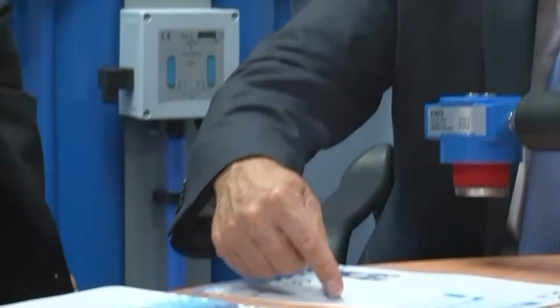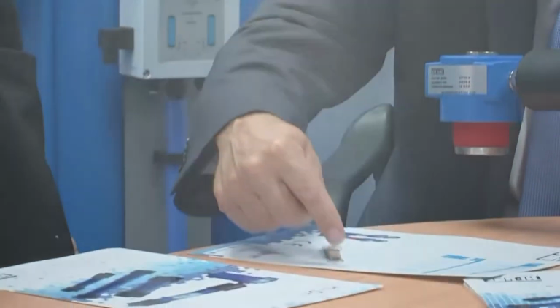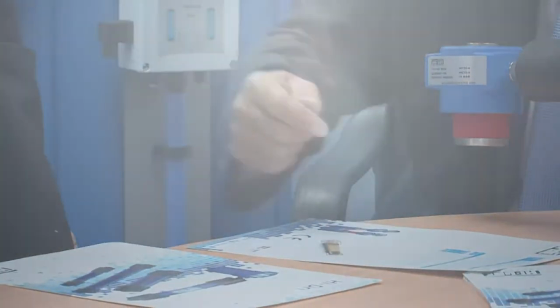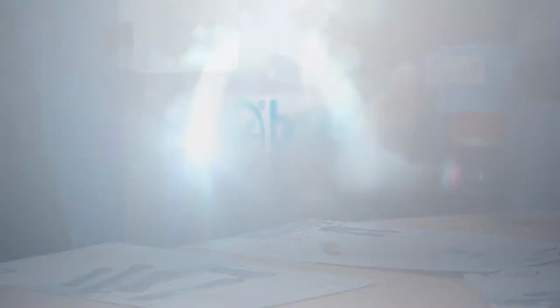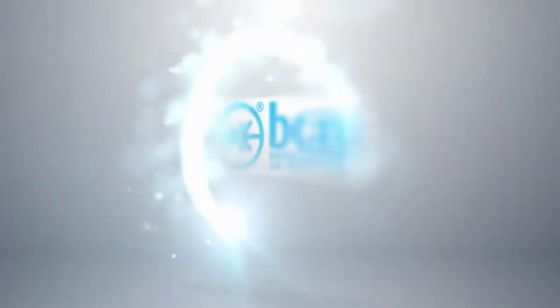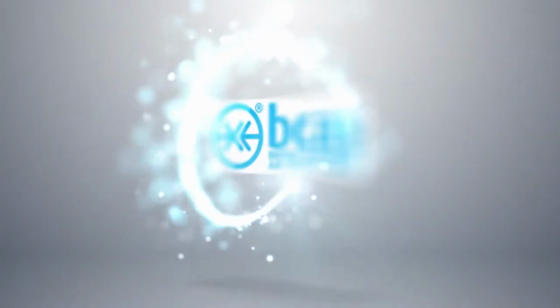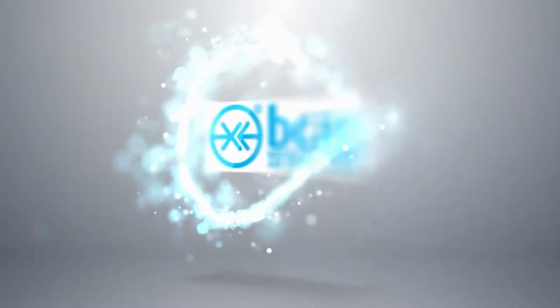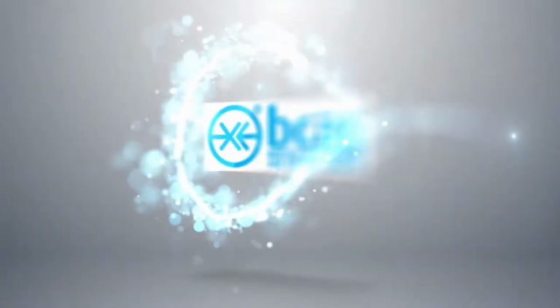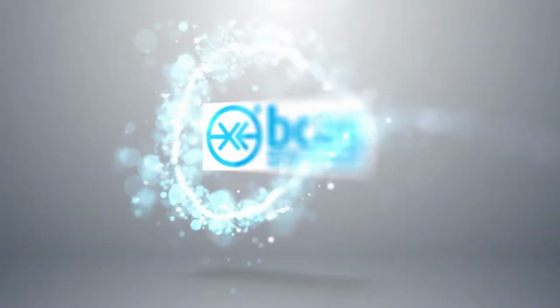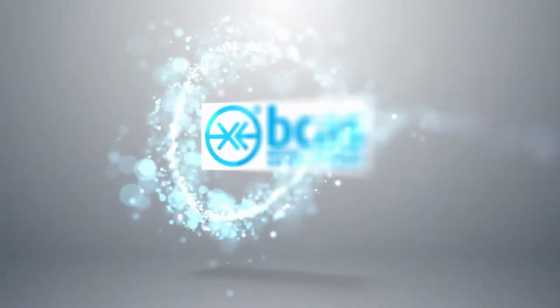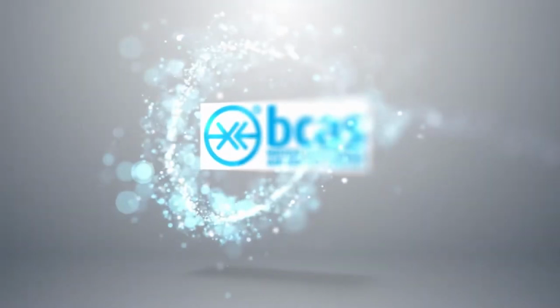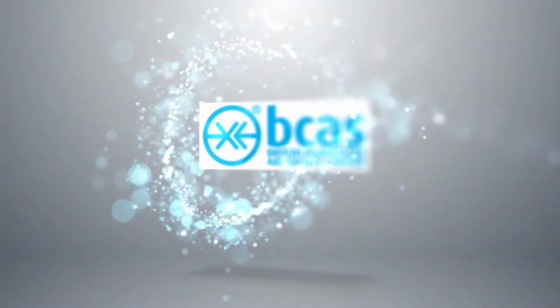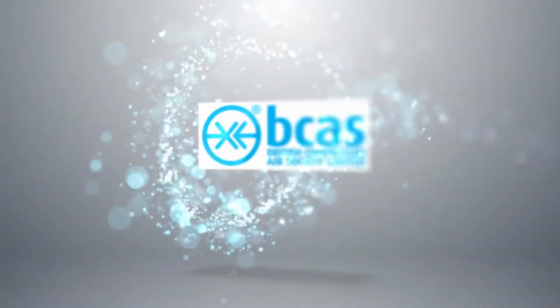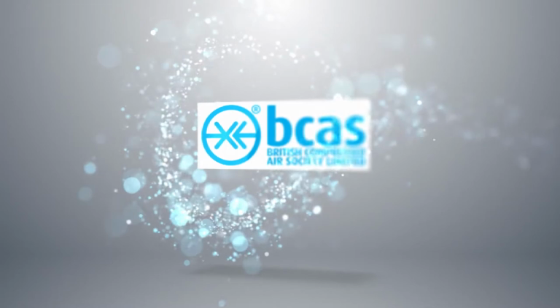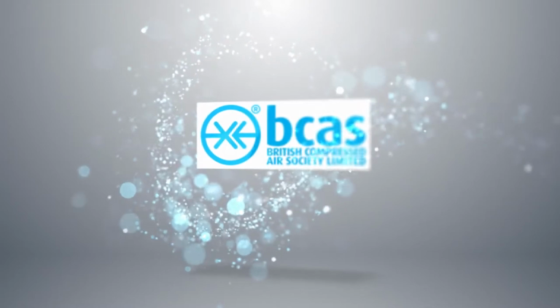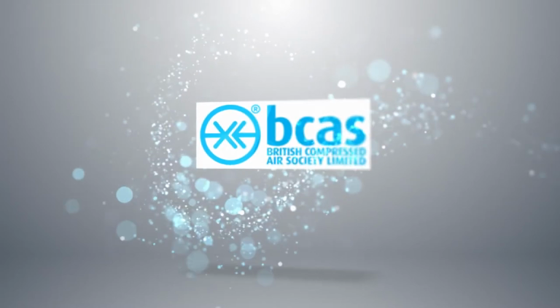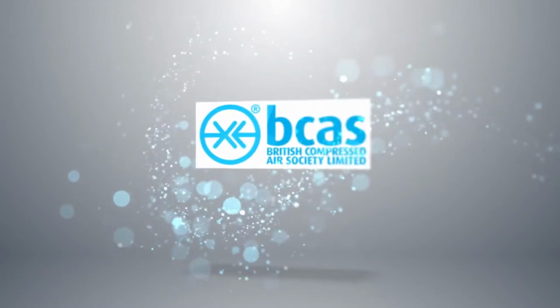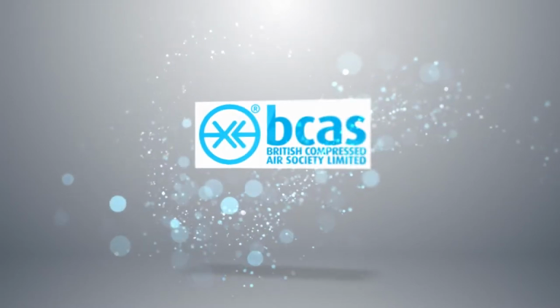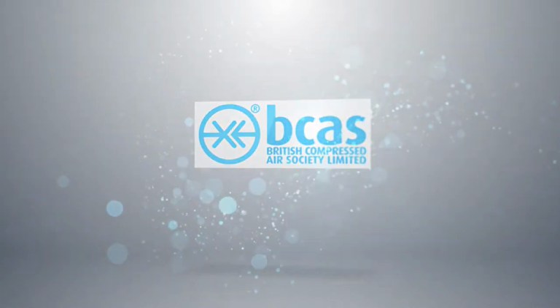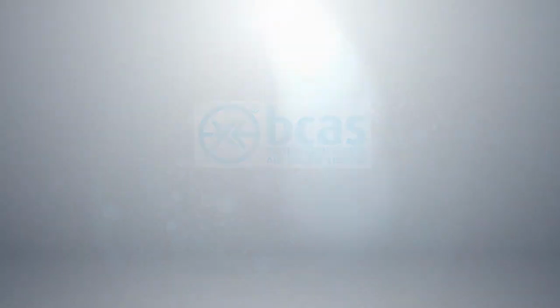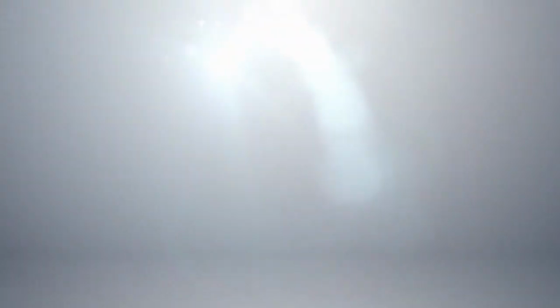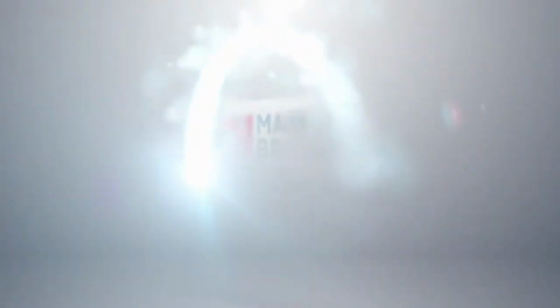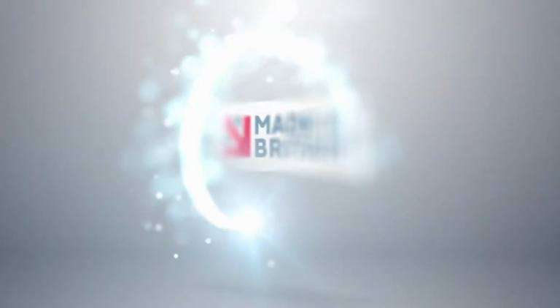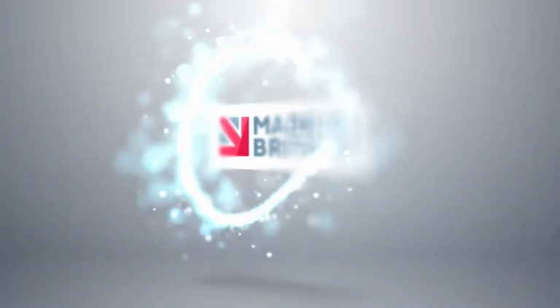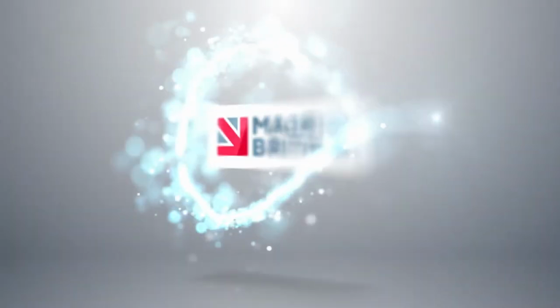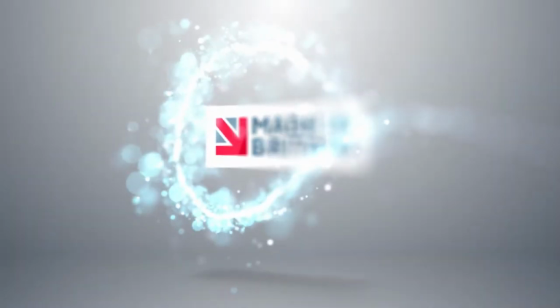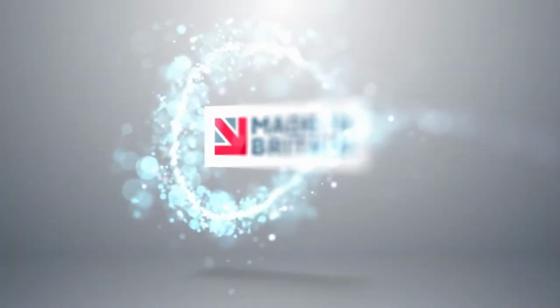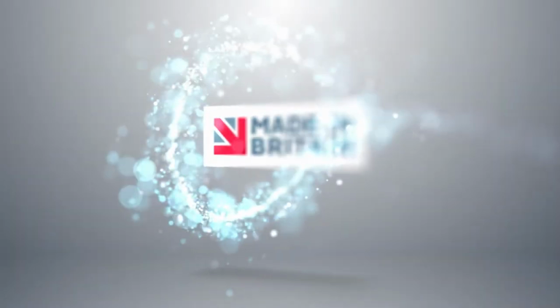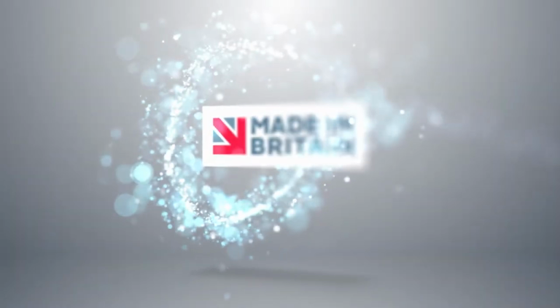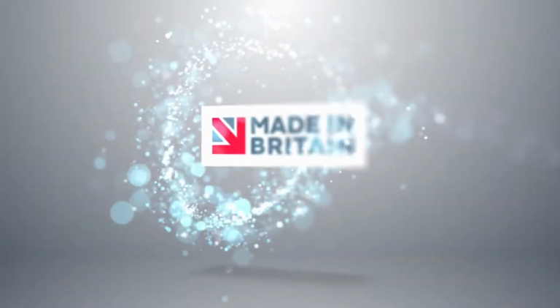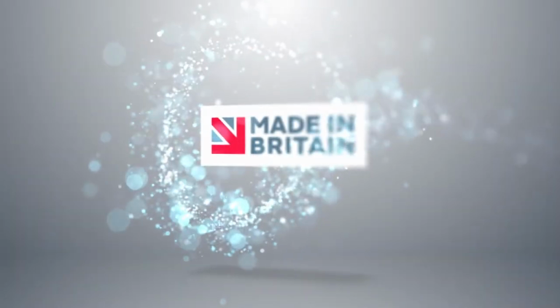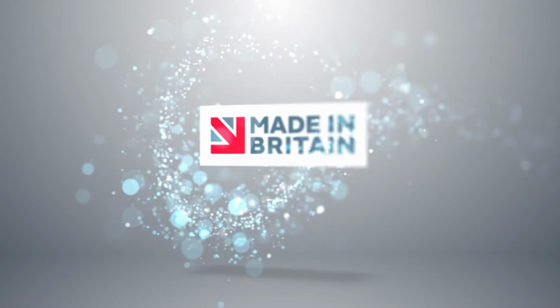Highline are a member of the British Compressed Air Society, and are proud to be part of the Made in Britain campaign, promoting the best of British manufacturing.